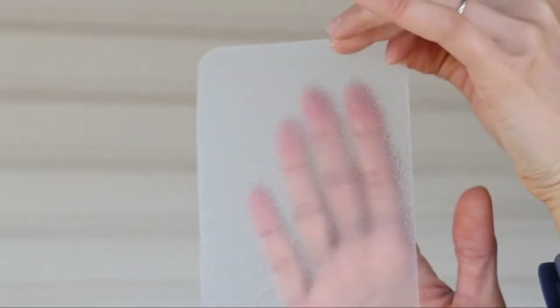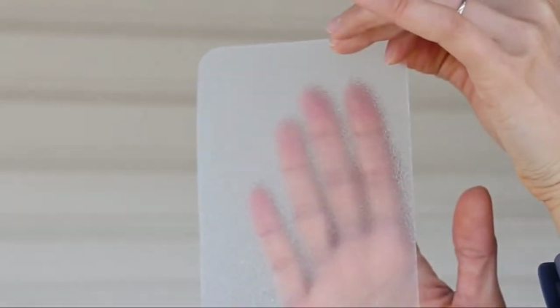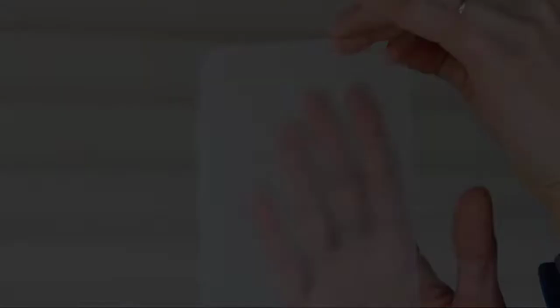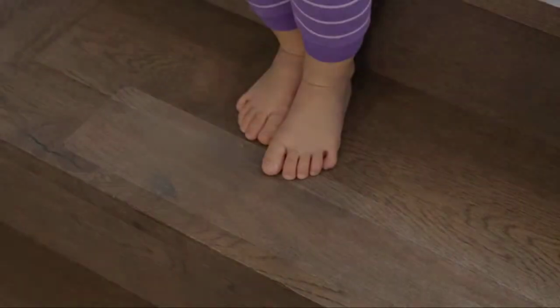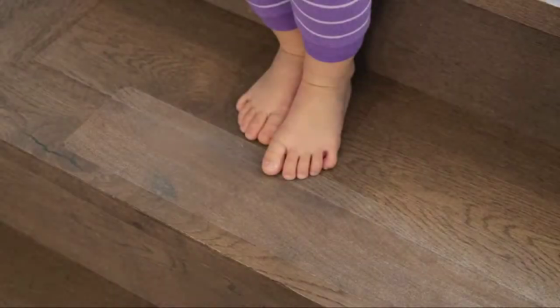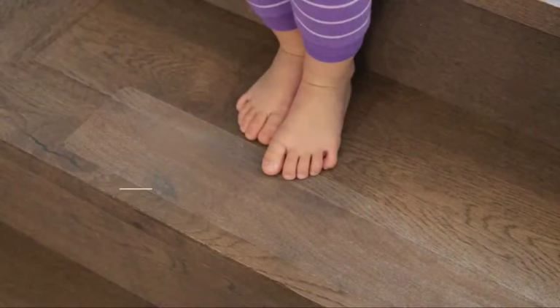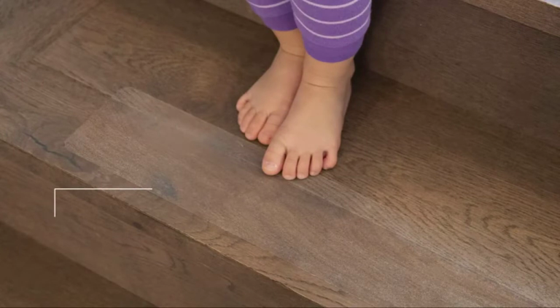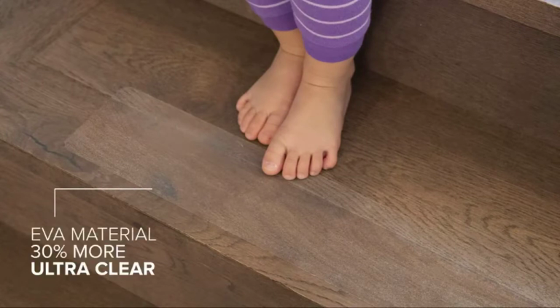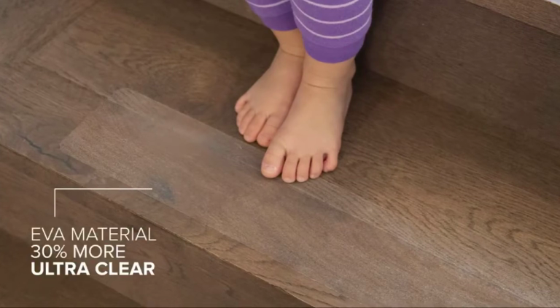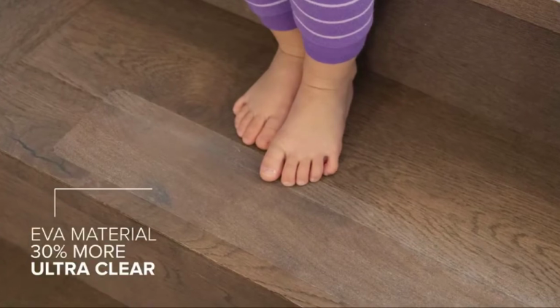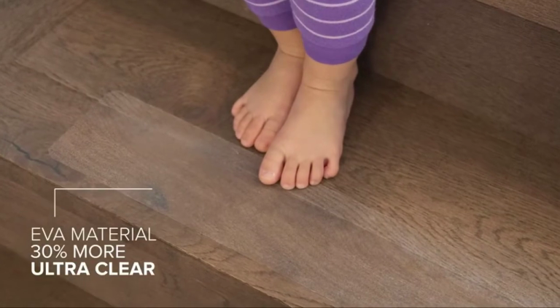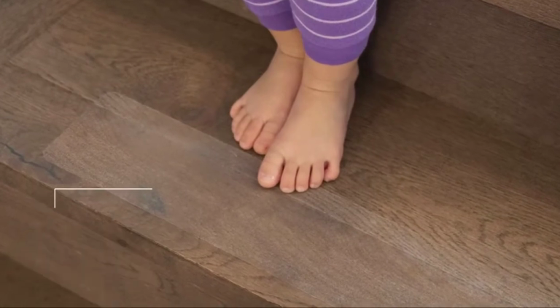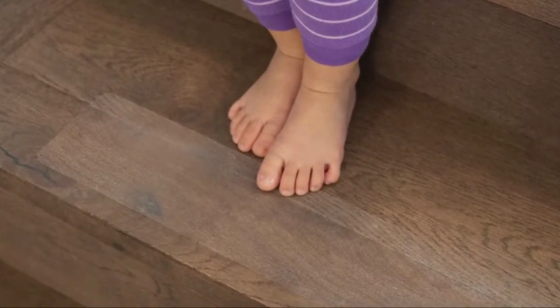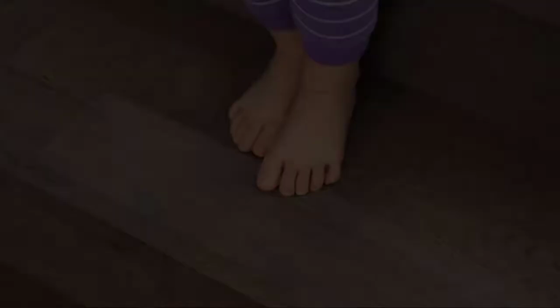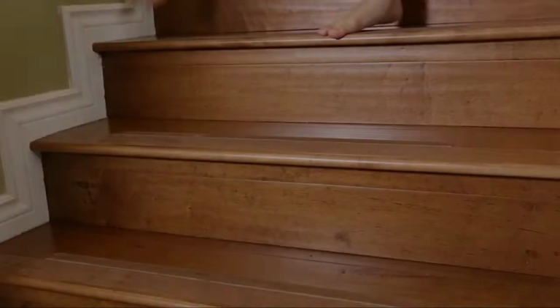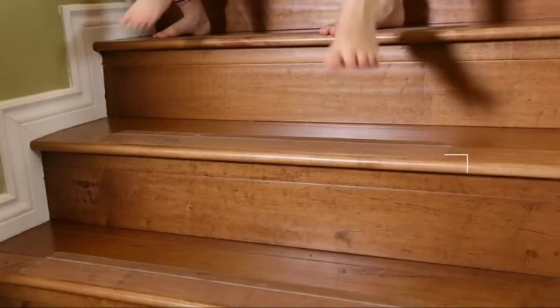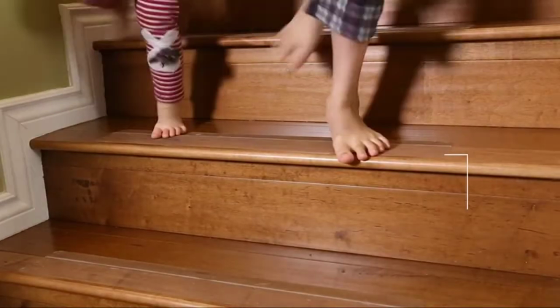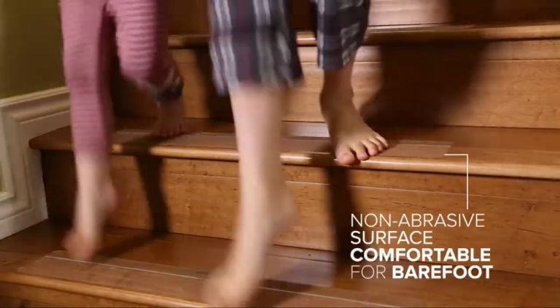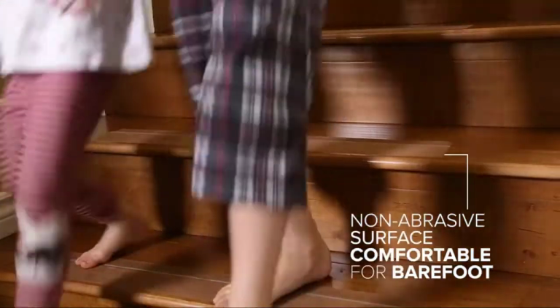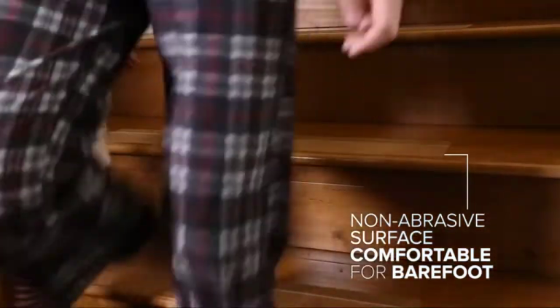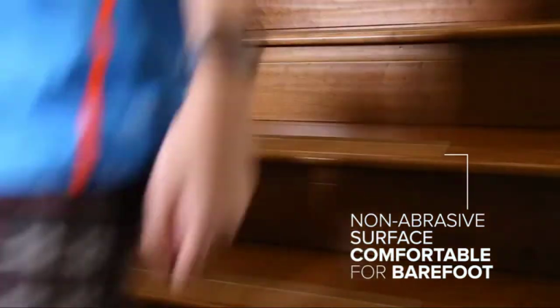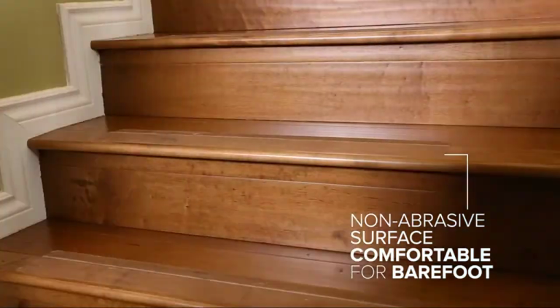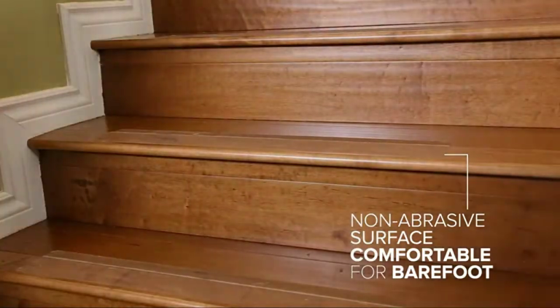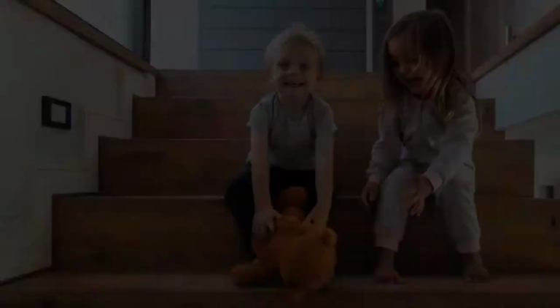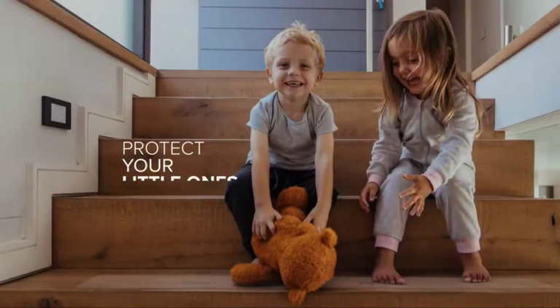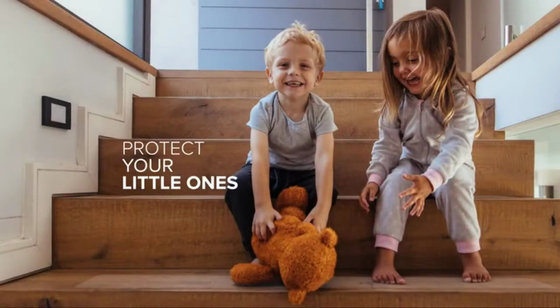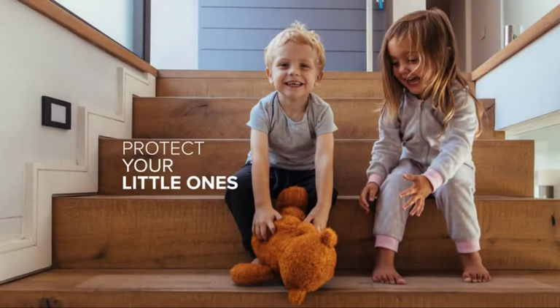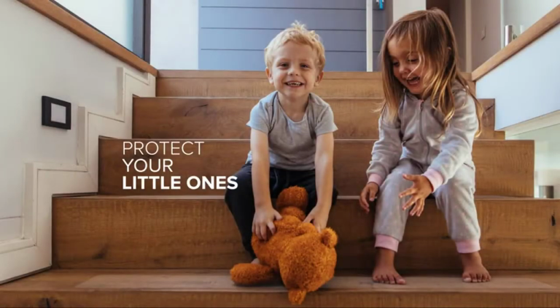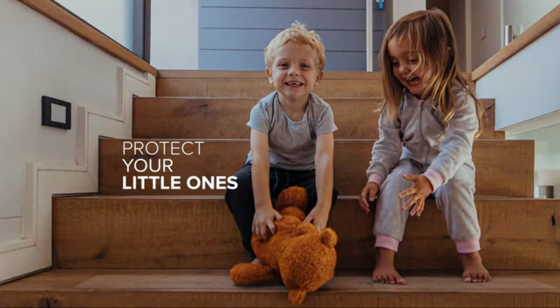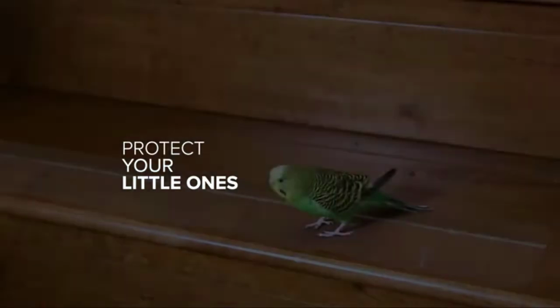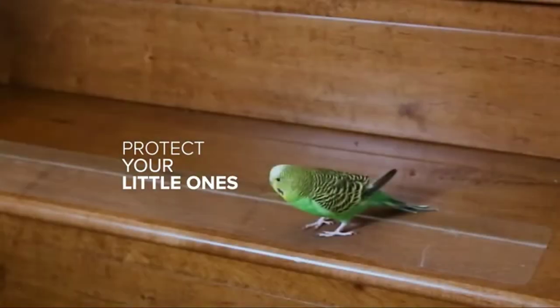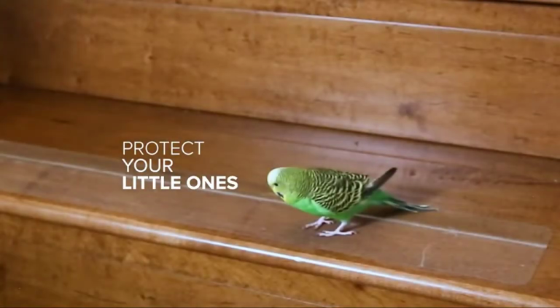This tape features a thick and aggressive waterproof acrylic adhesive backing. This anti-slip tread resists wear, abrasion, moisture, and weathering for long-term performance — stays strong even after years of exposure to water.